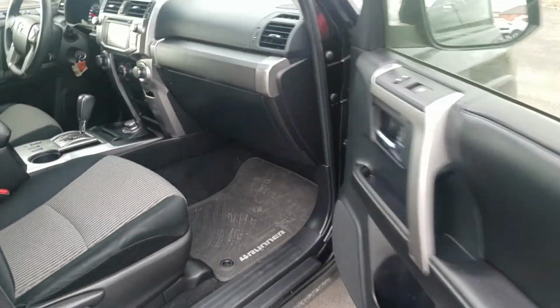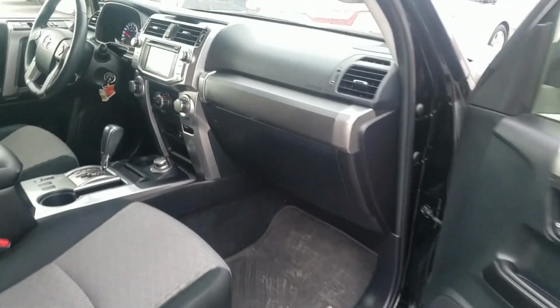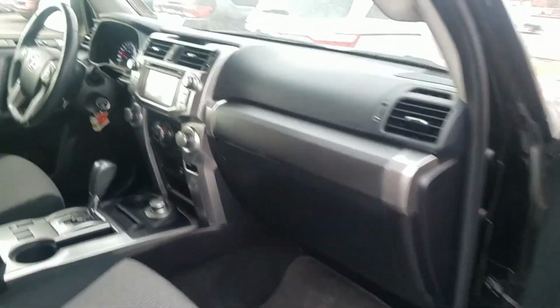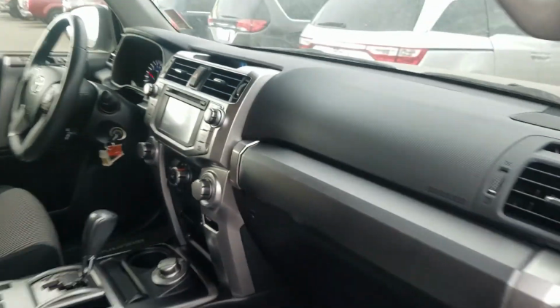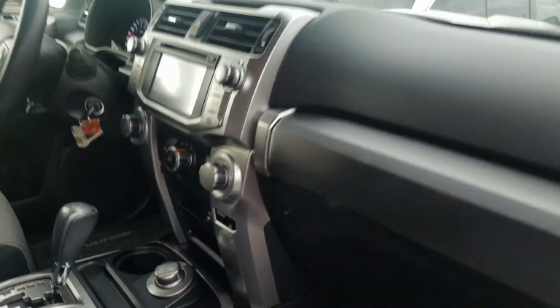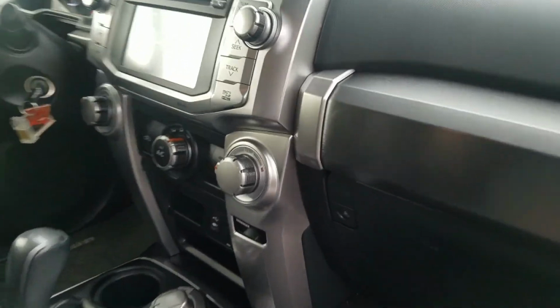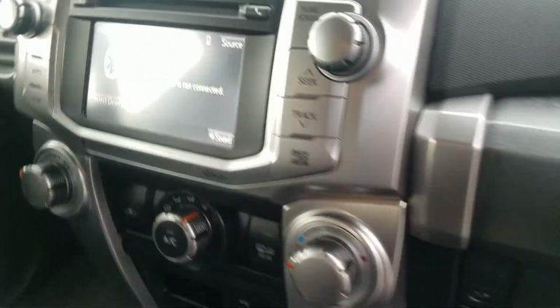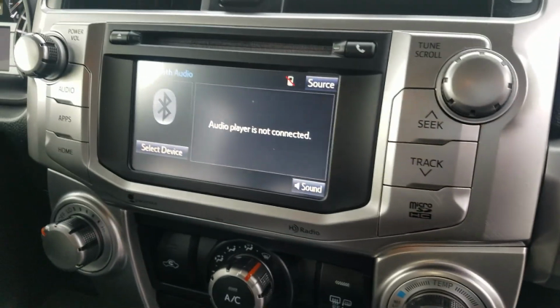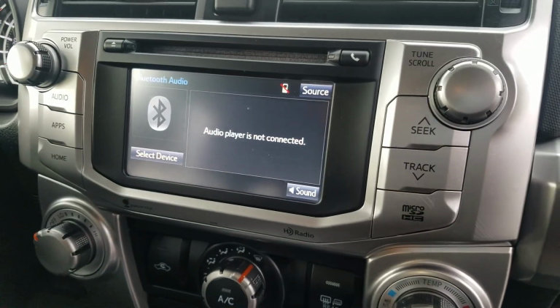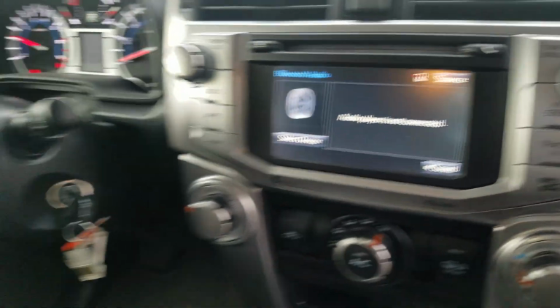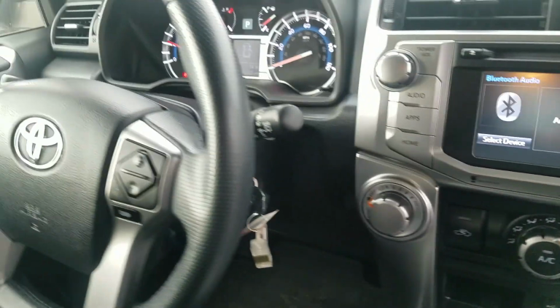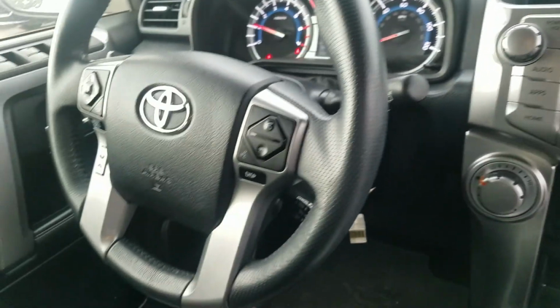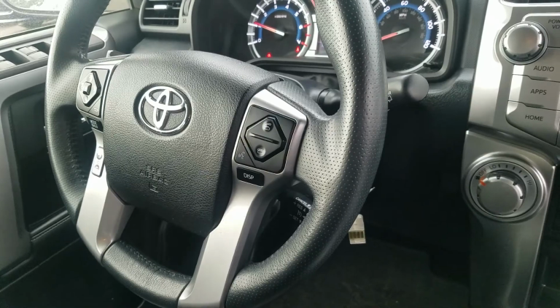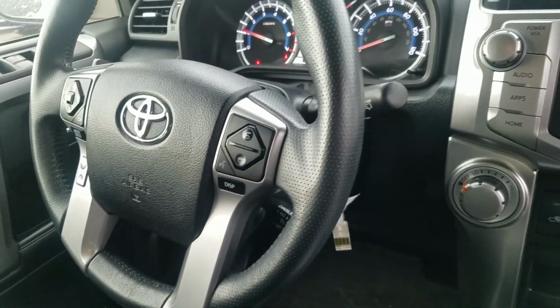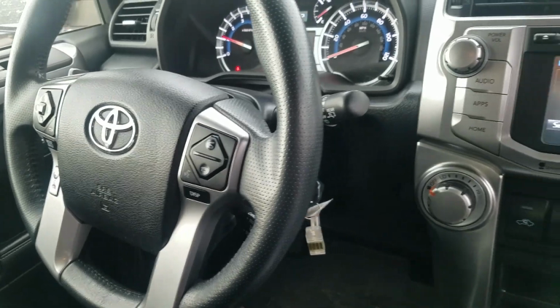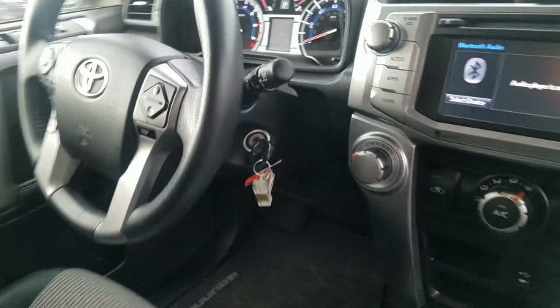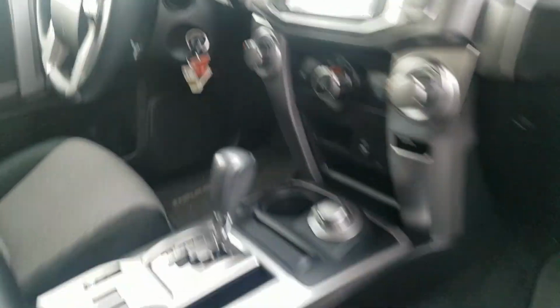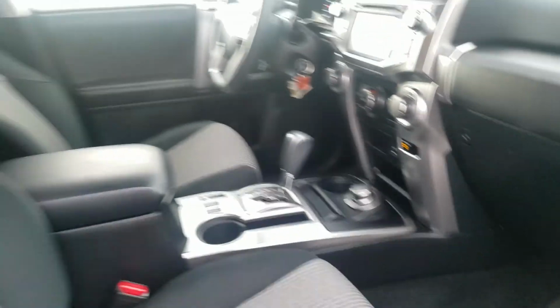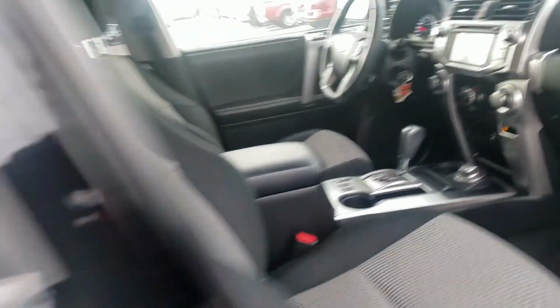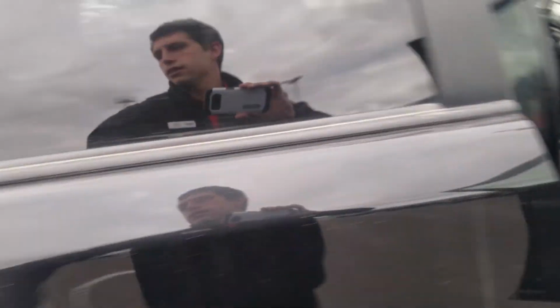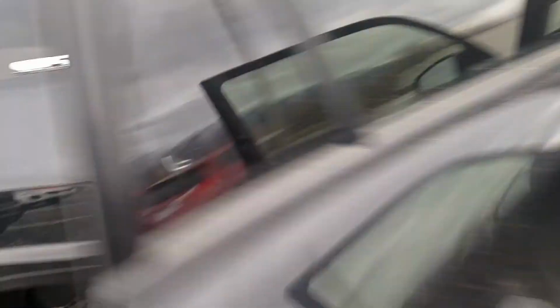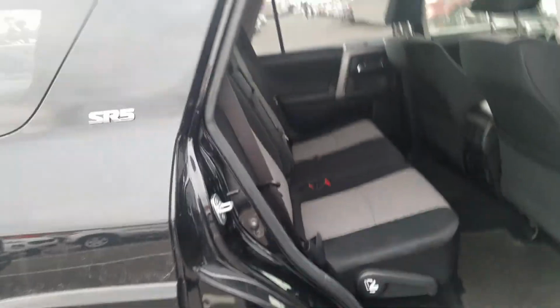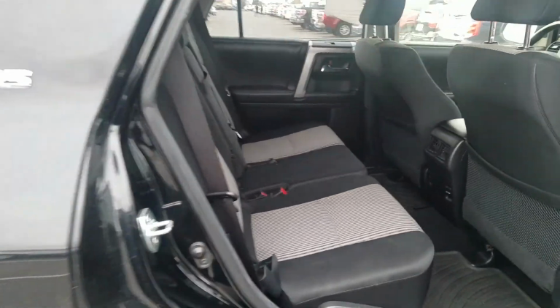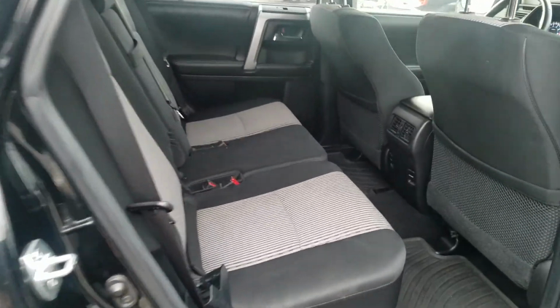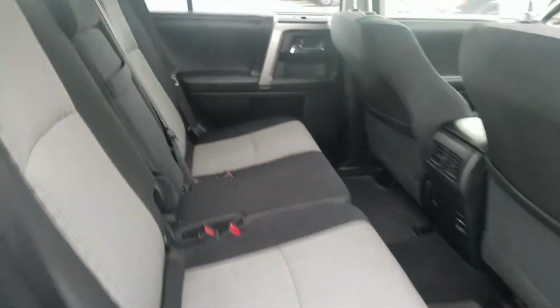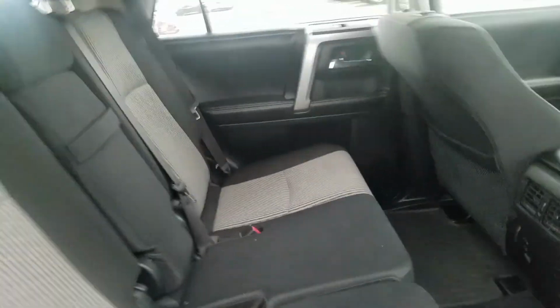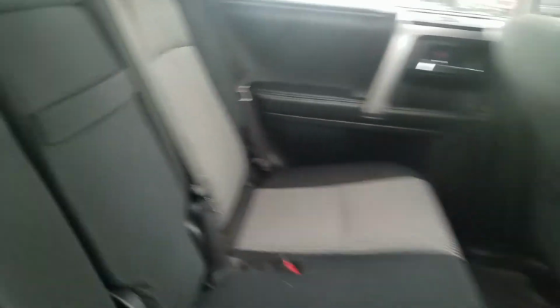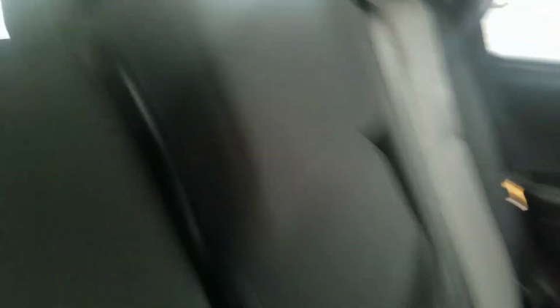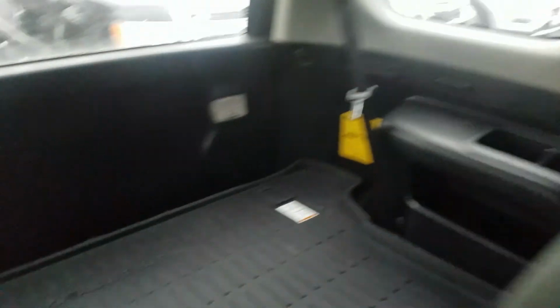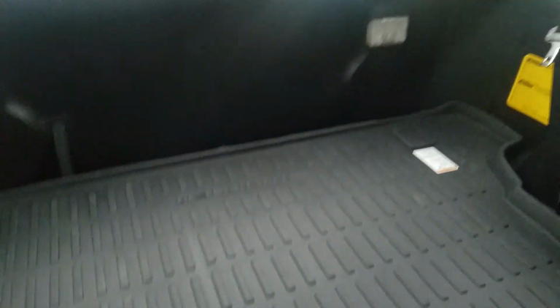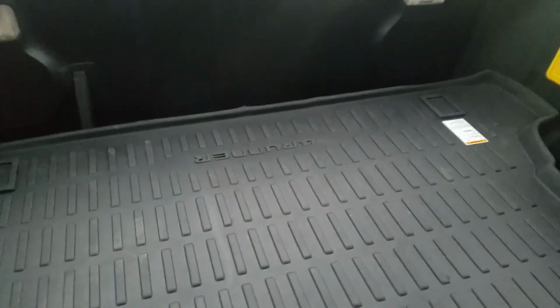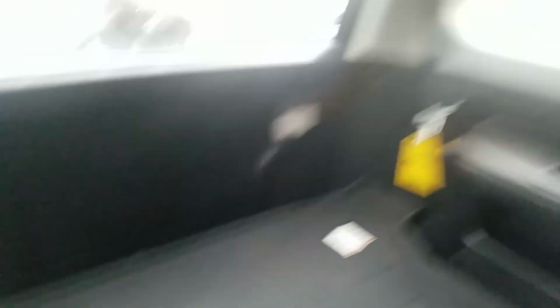Does have the backup camera. Bluetooth controls on the steering wheel for you. Plenty of space in the back, and then space back there as well.